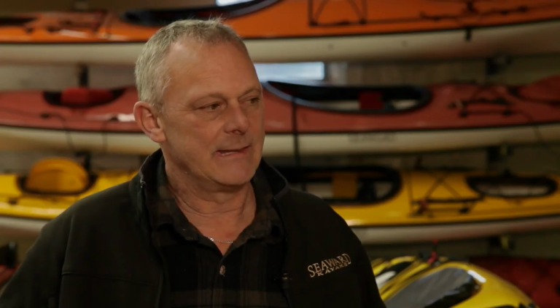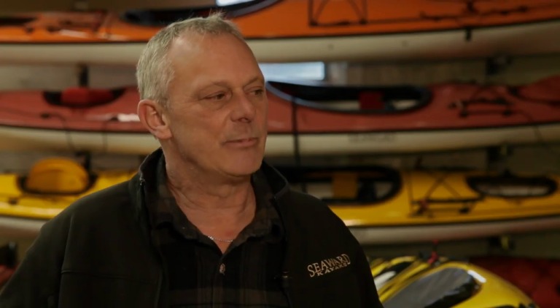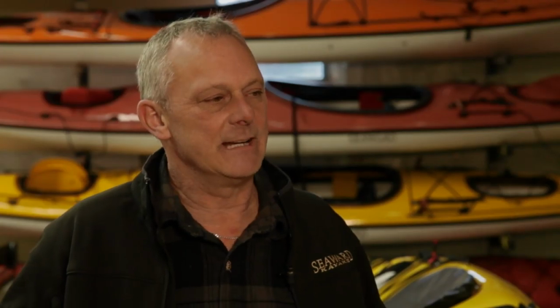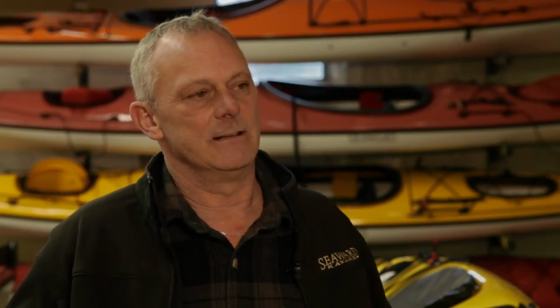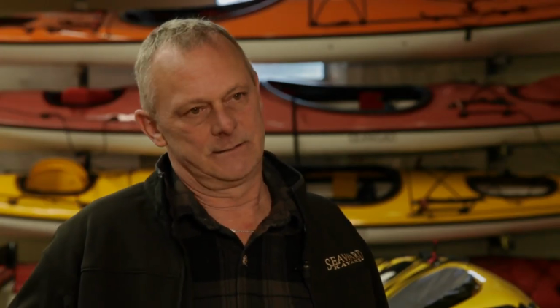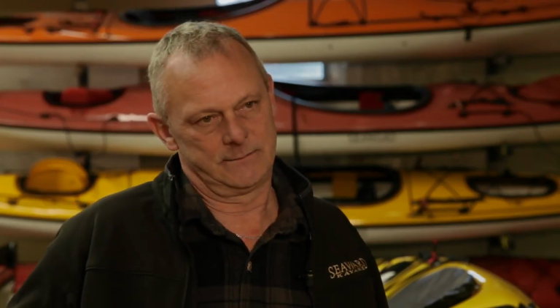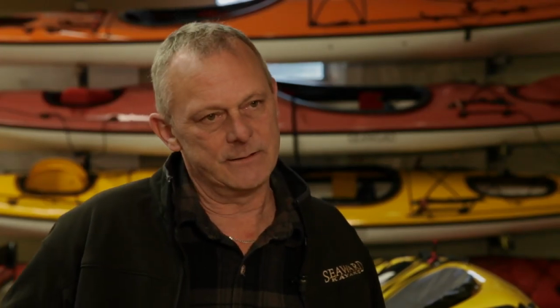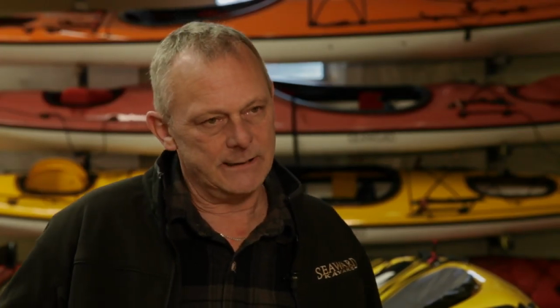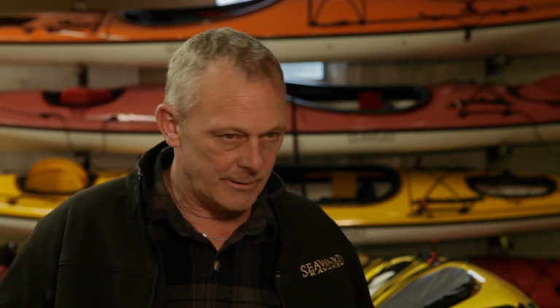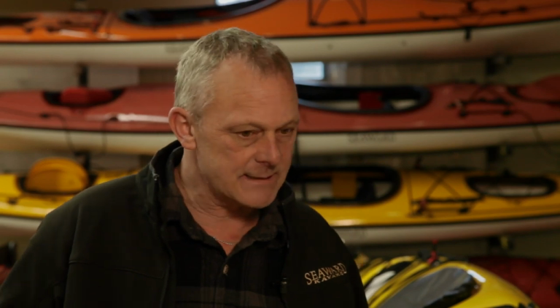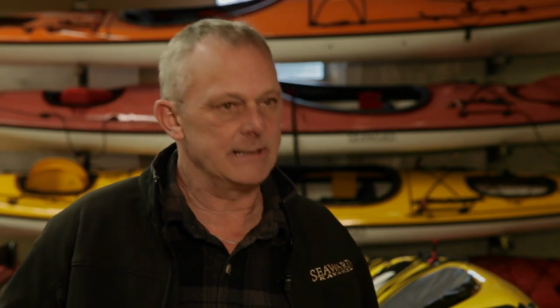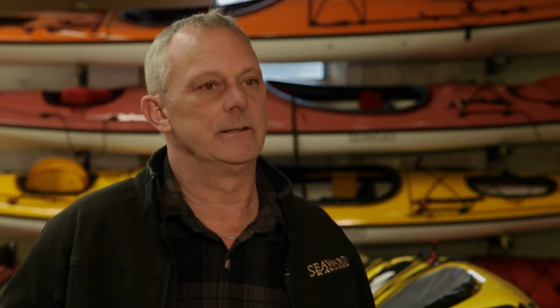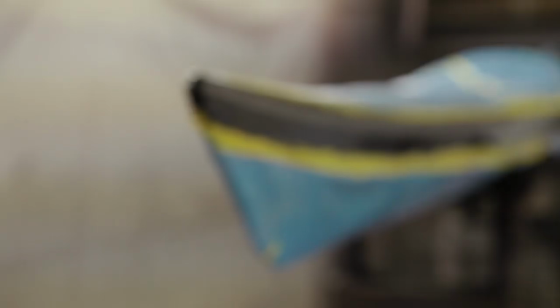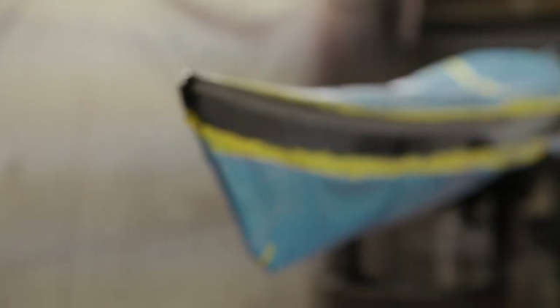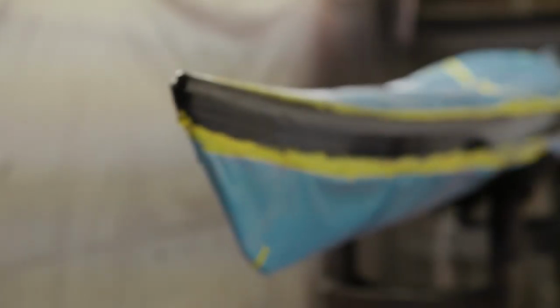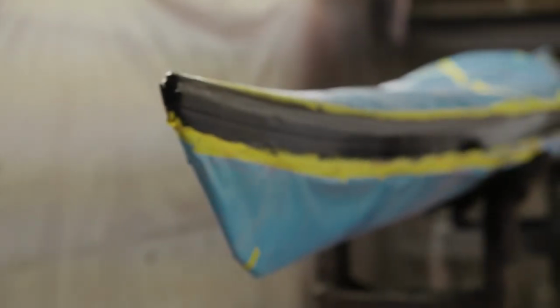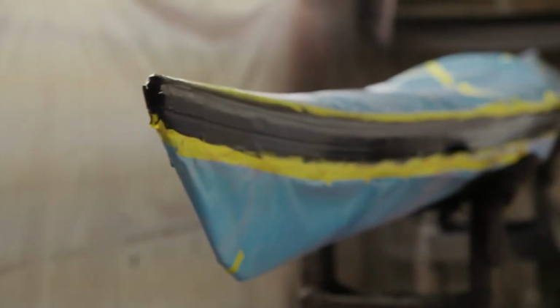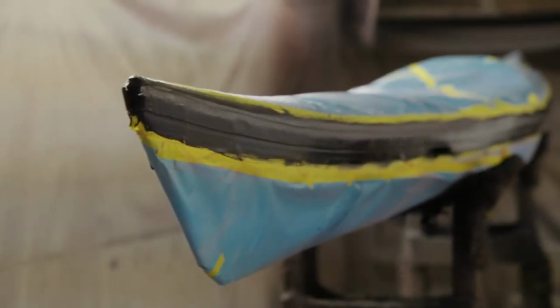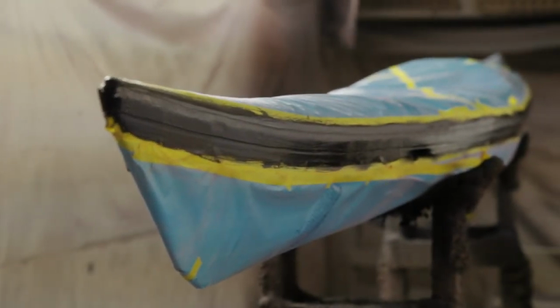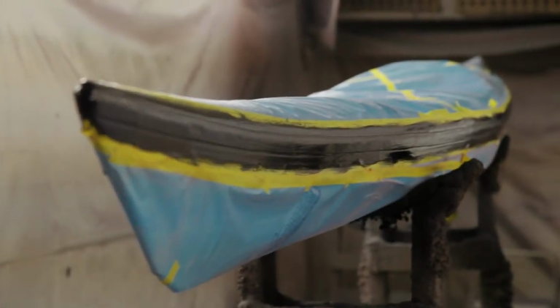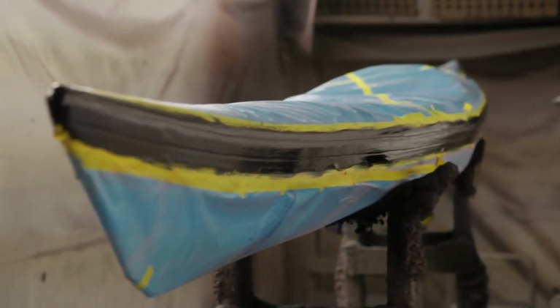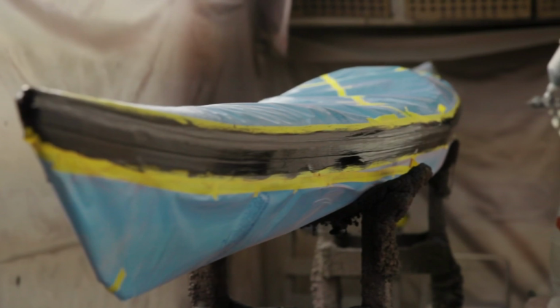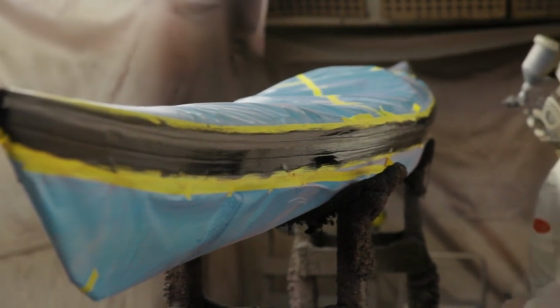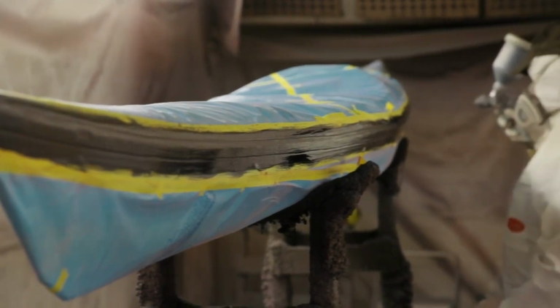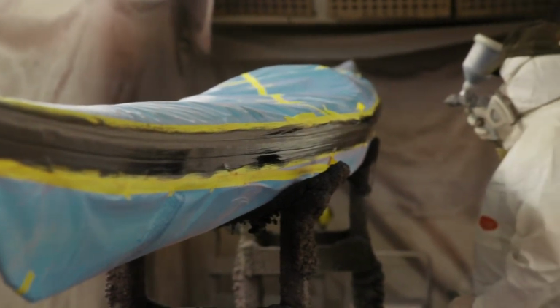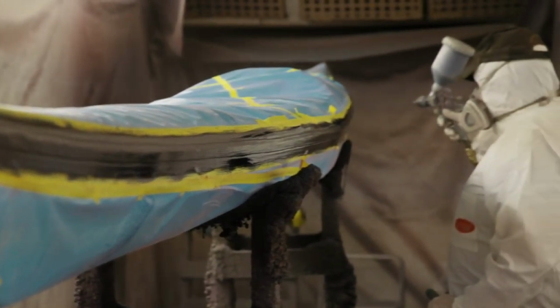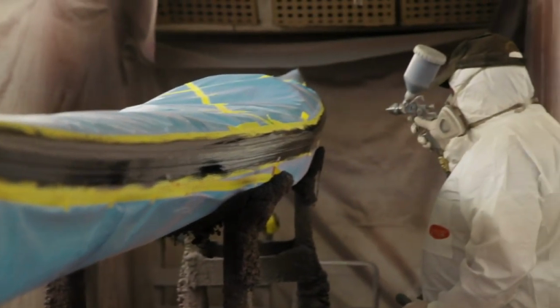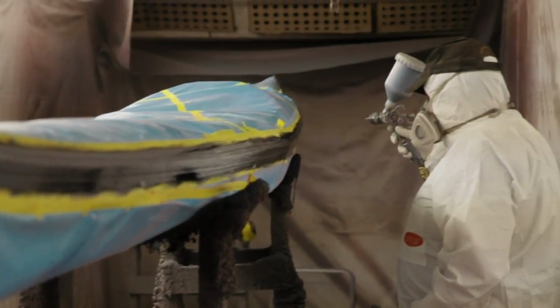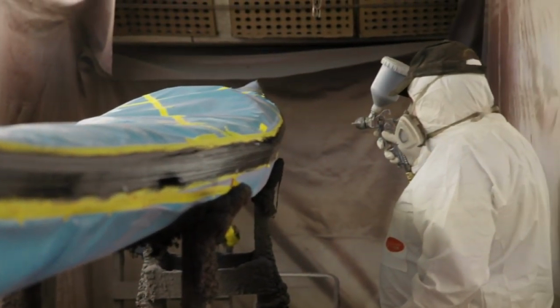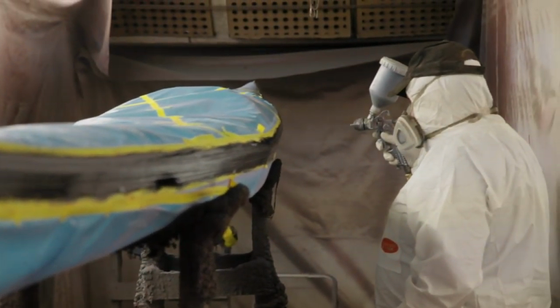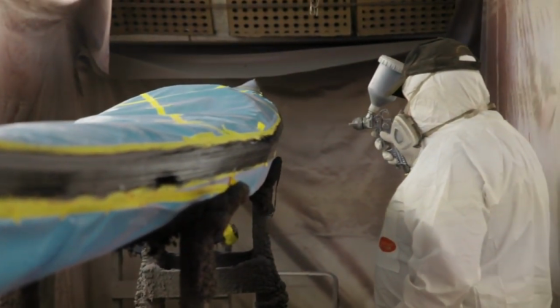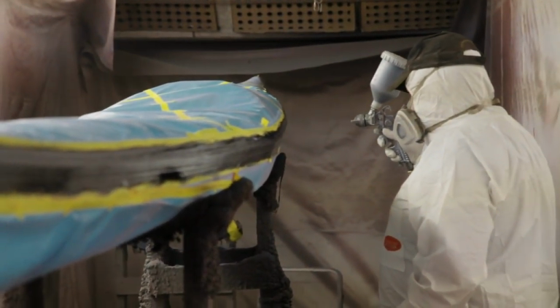Every part takes skill. There isn't a single part that doesn't take skill. There are about 15 employees working here. Each one had to learn how to make these, because Rhee says you can't go to school for this.